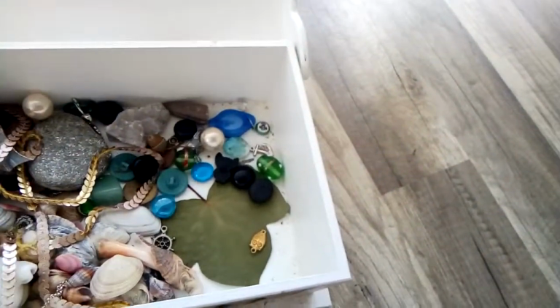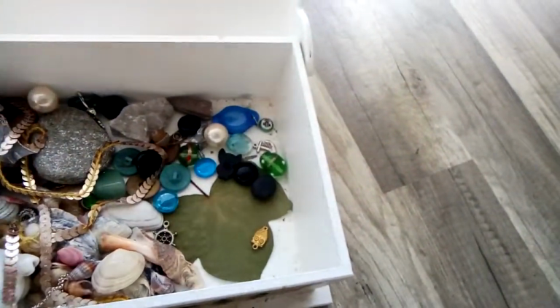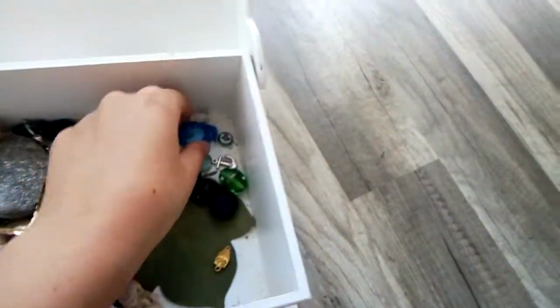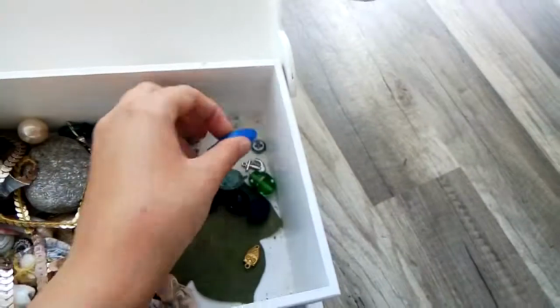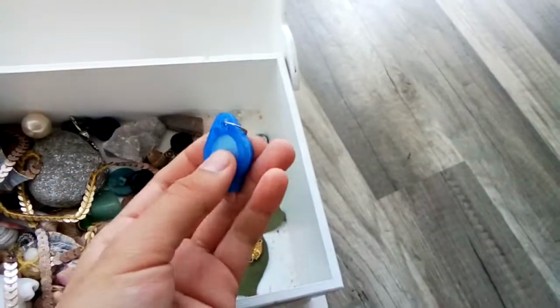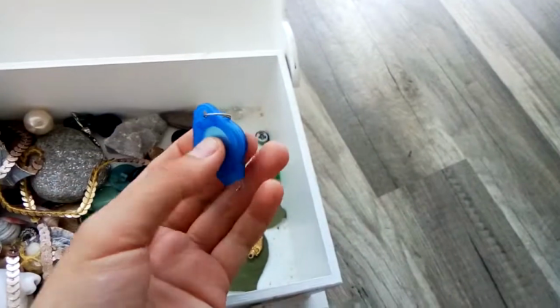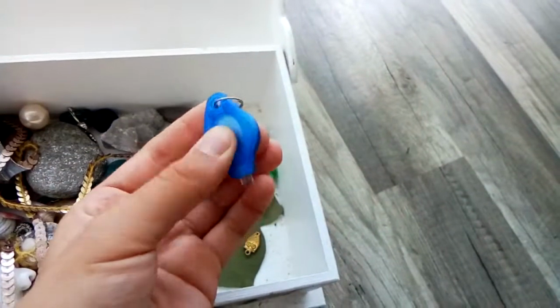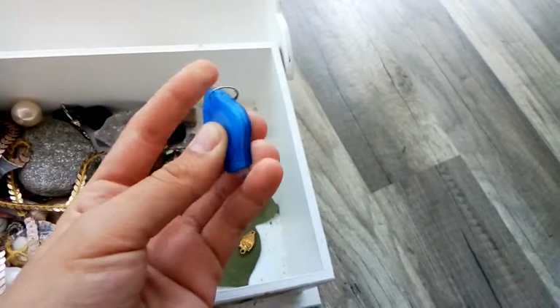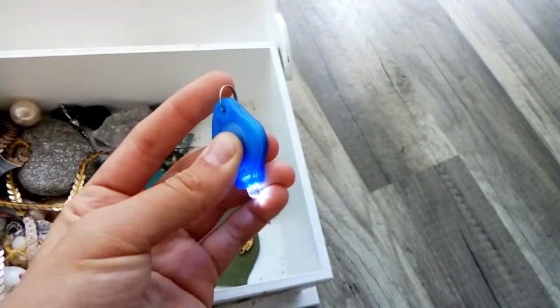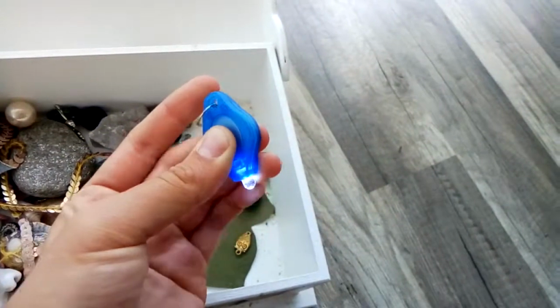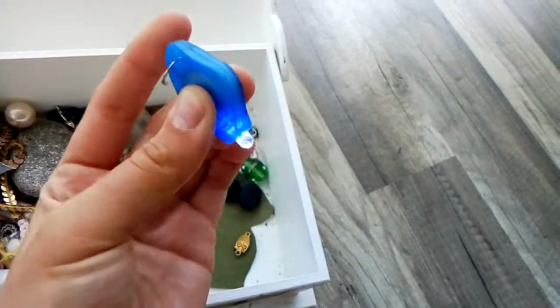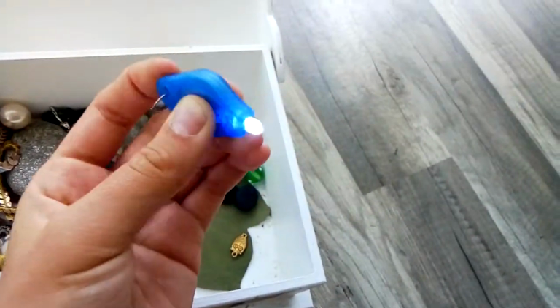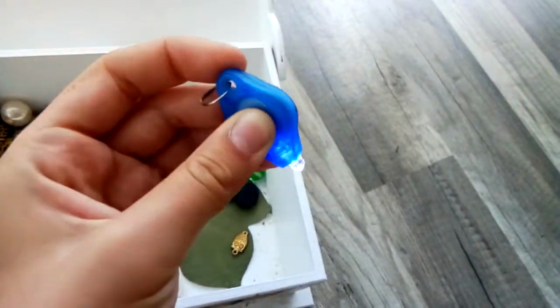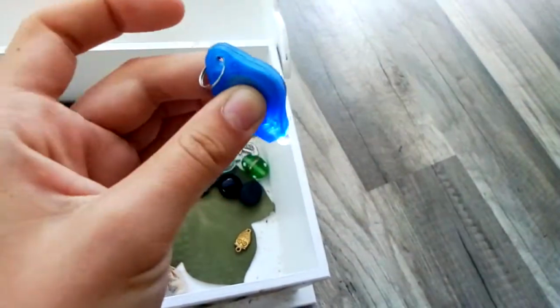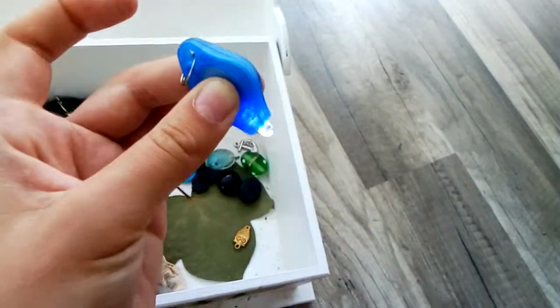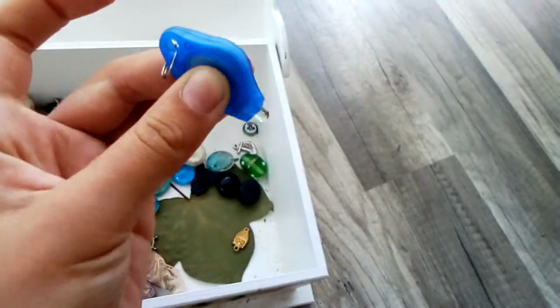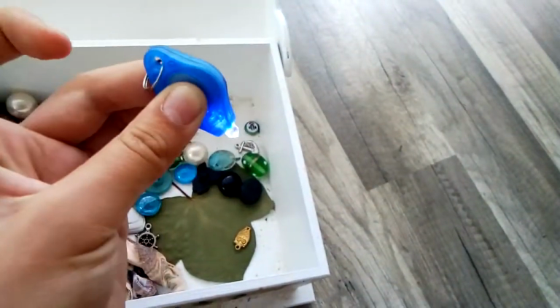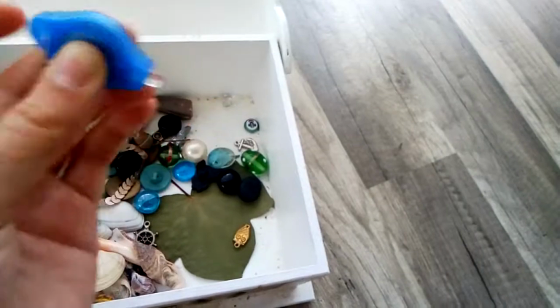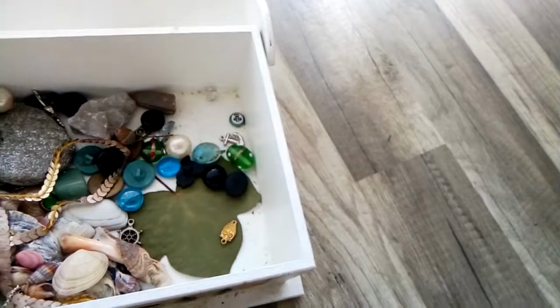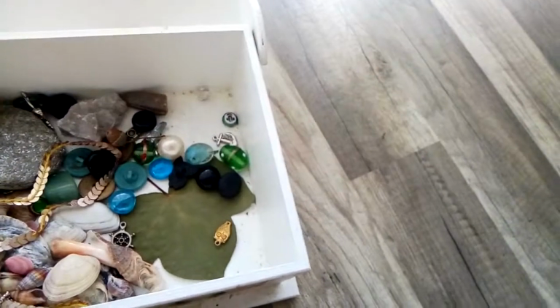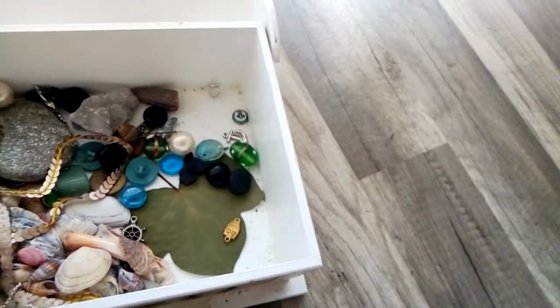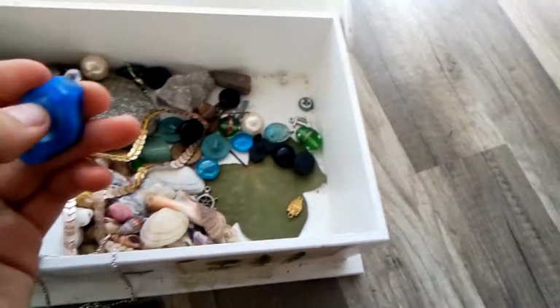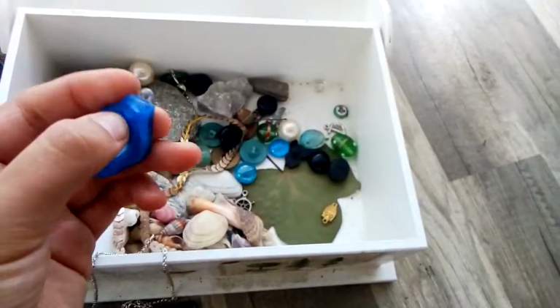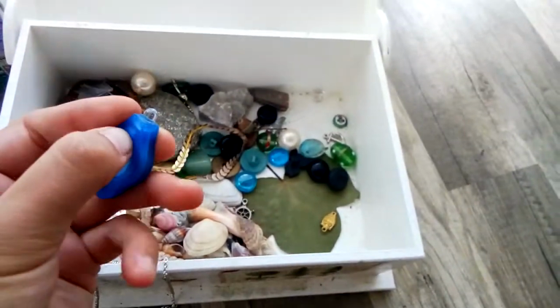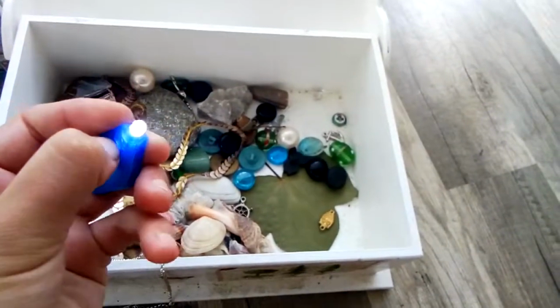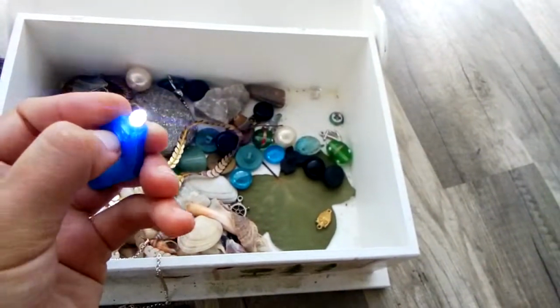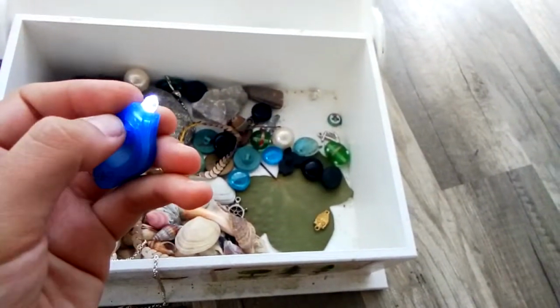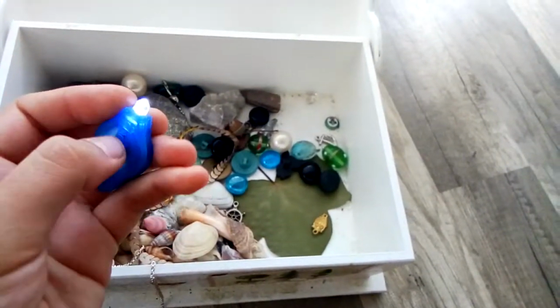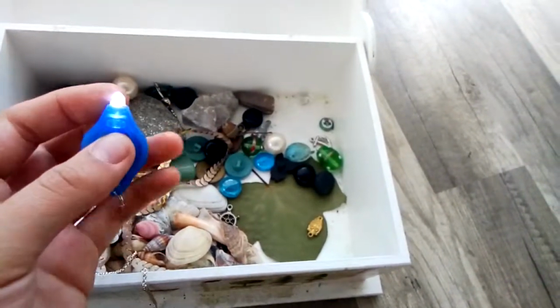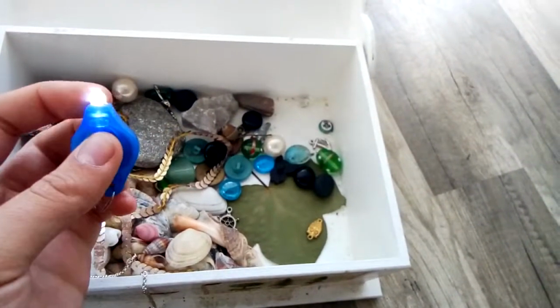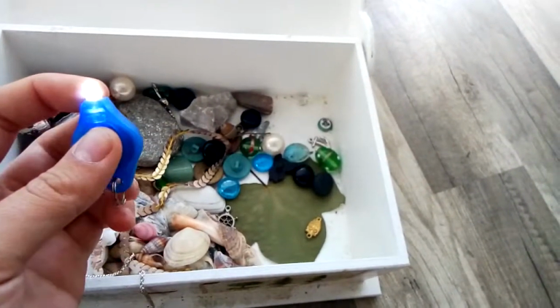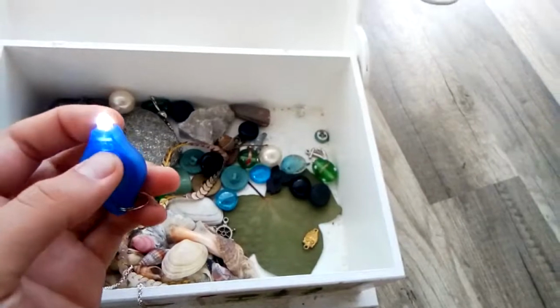And I also have this tiniest little flashlight. I don't know why I keep it, but I think it's pretty neat, I suppose.